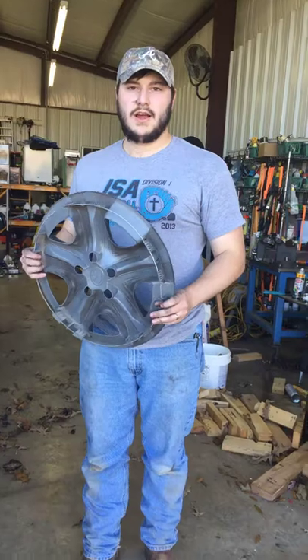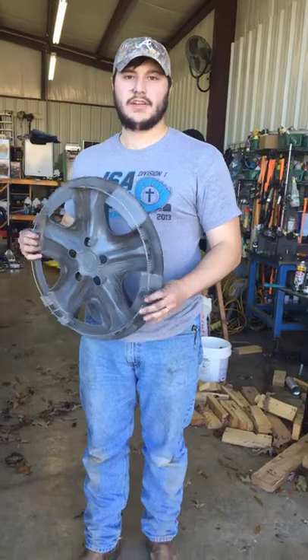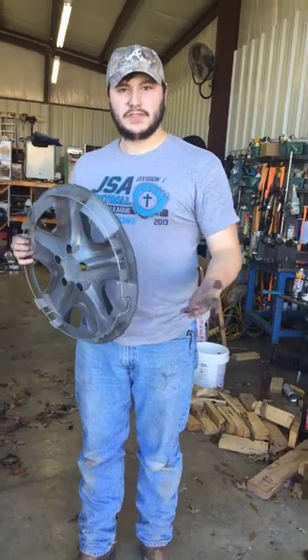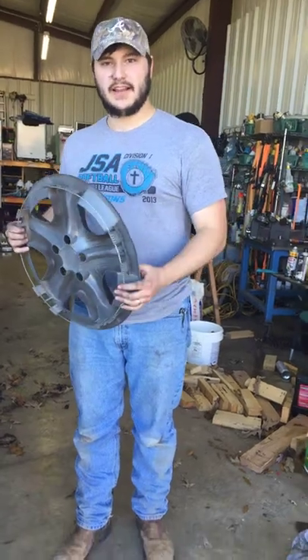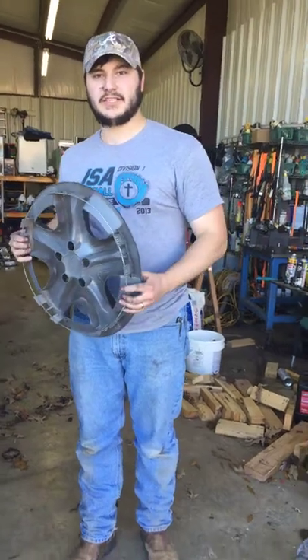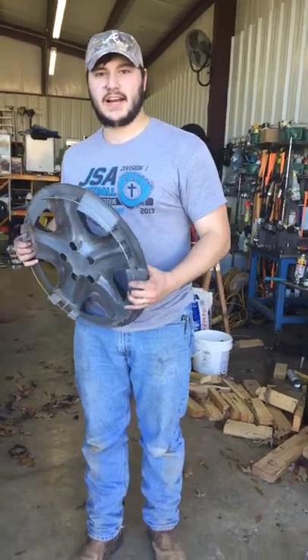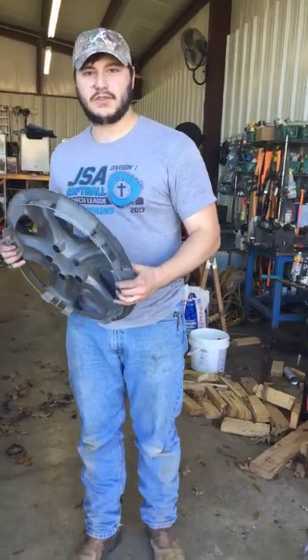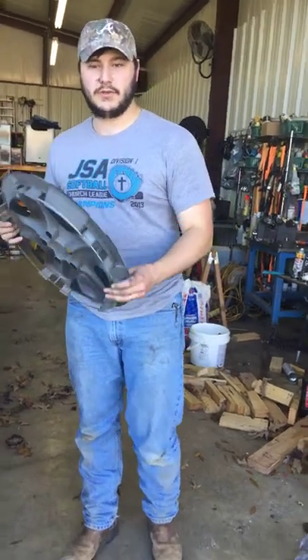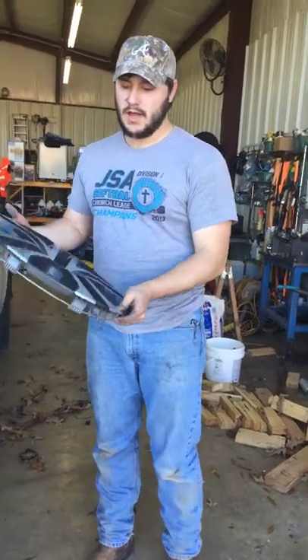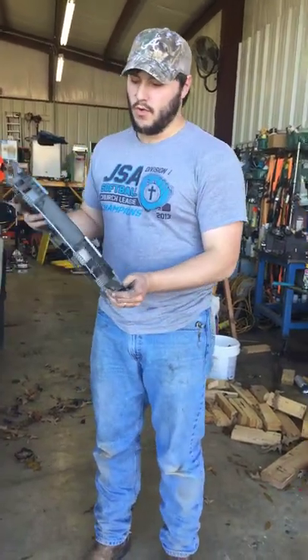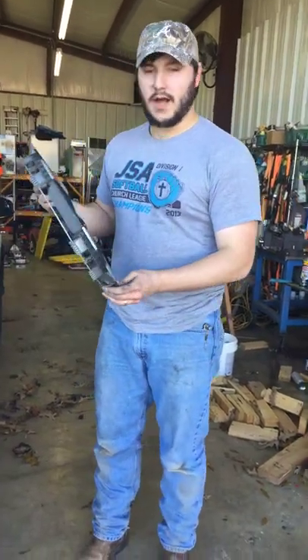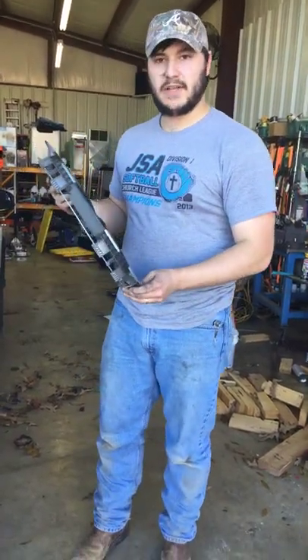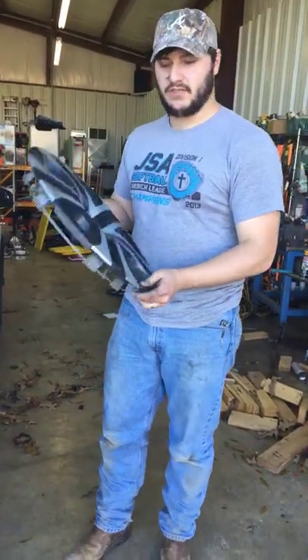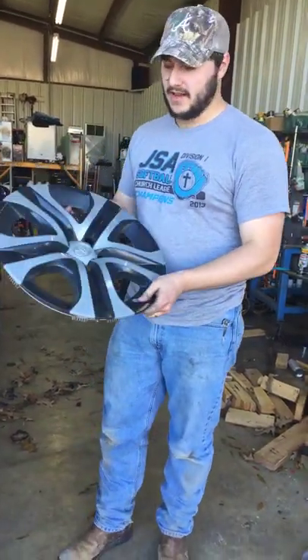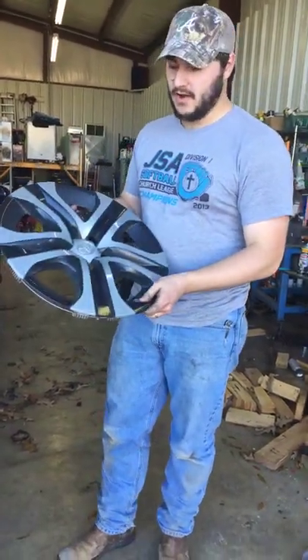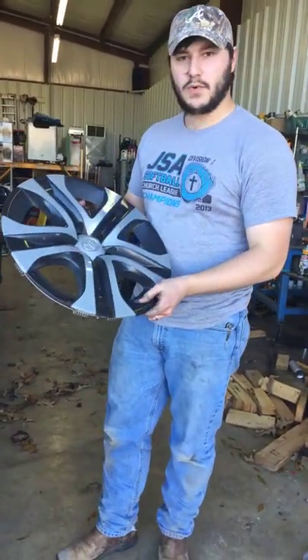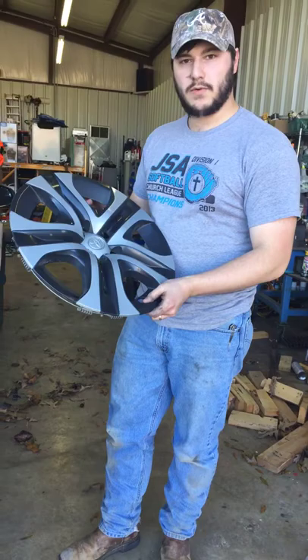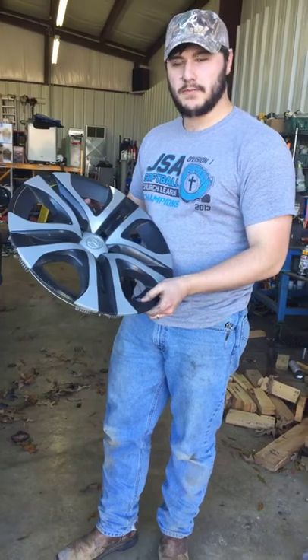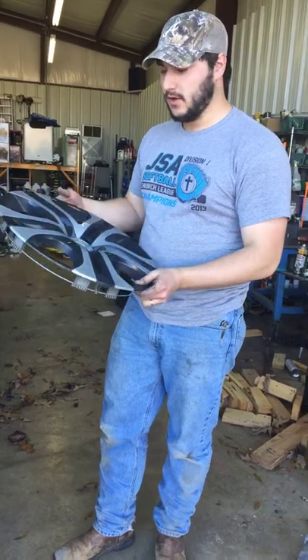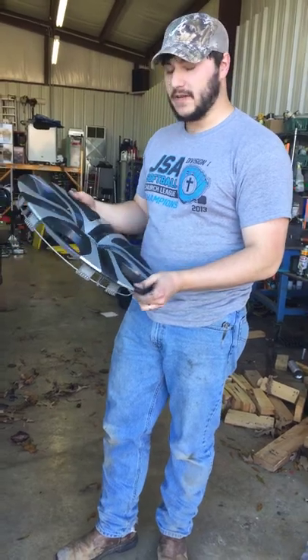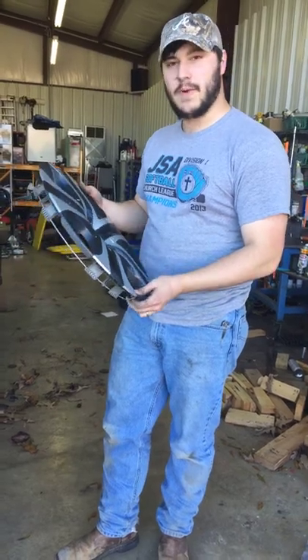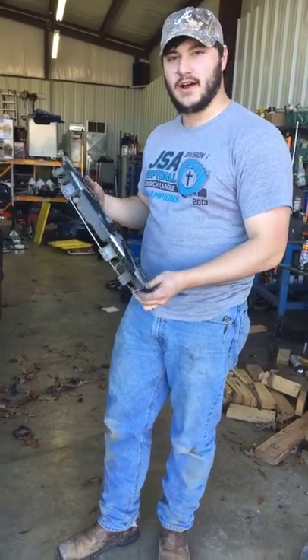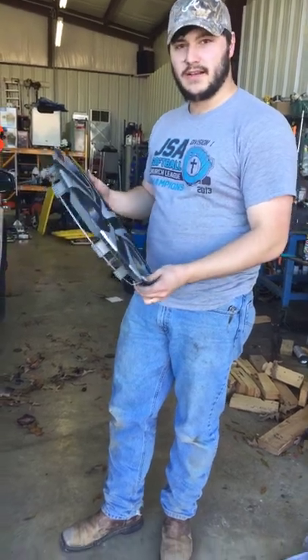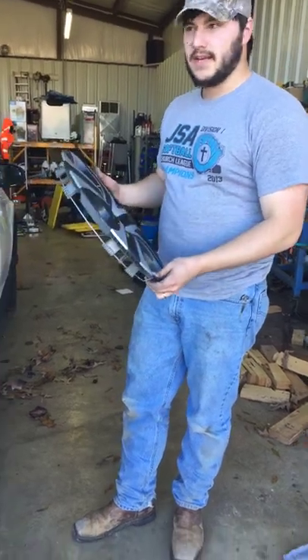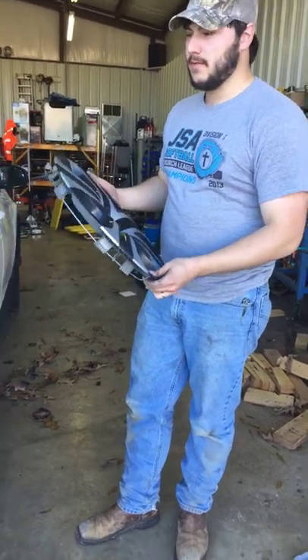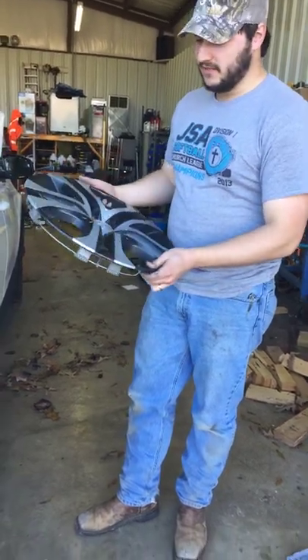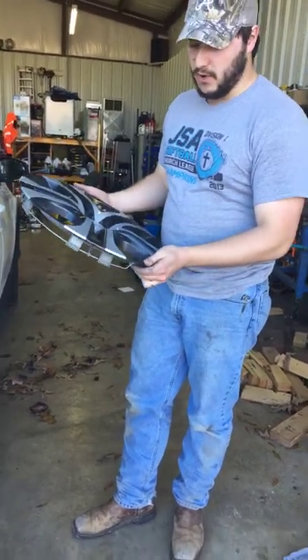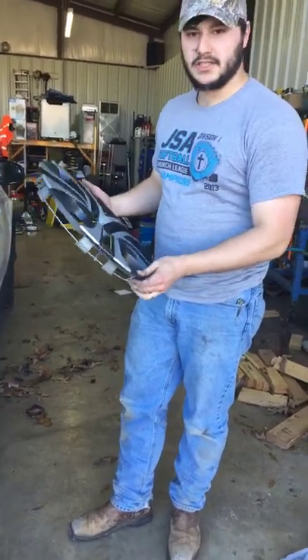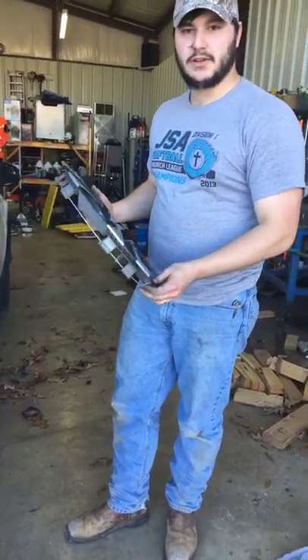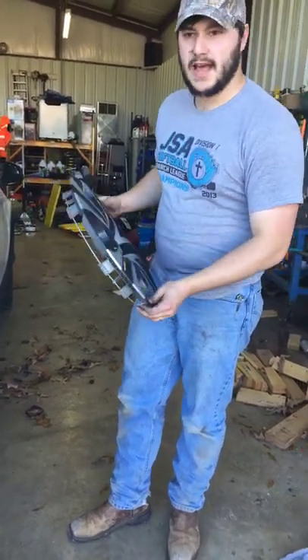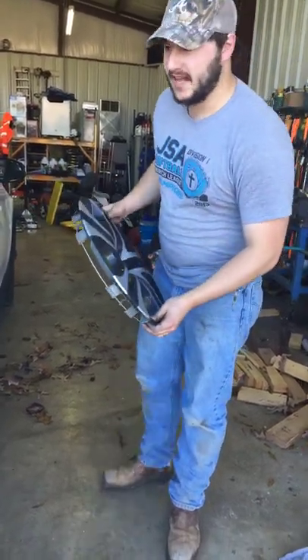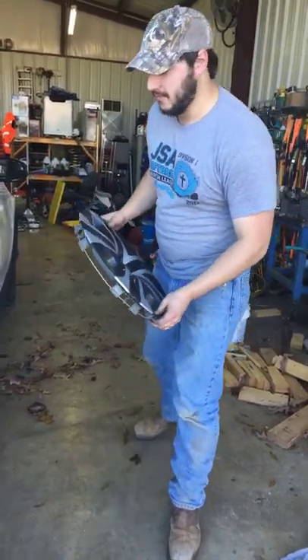Alright, so if you just got done changing the tires — rotating them or replacing a flat — you'll have this wheel ornament to put back on. It's probably the most difficult part, just getting those tabs lined up.